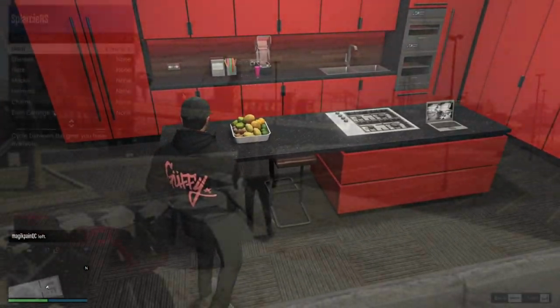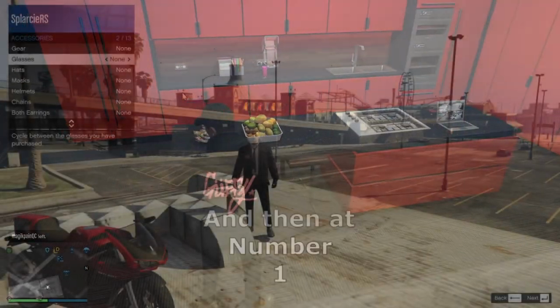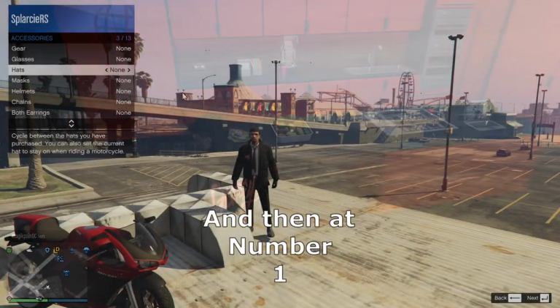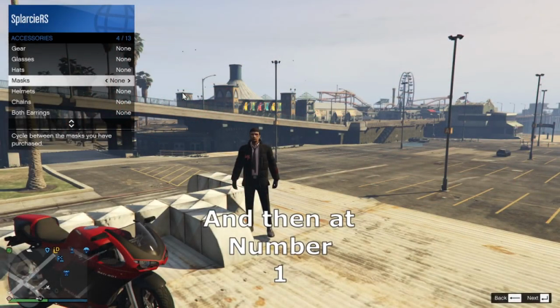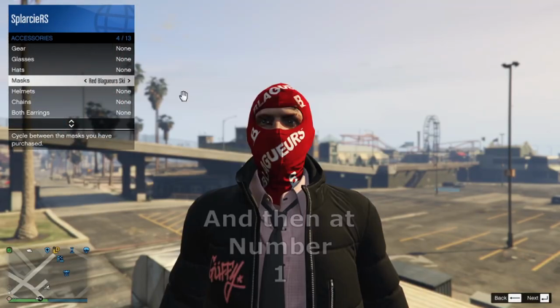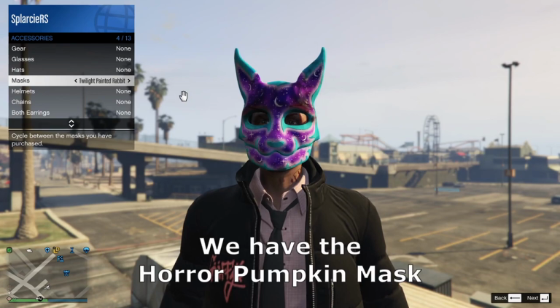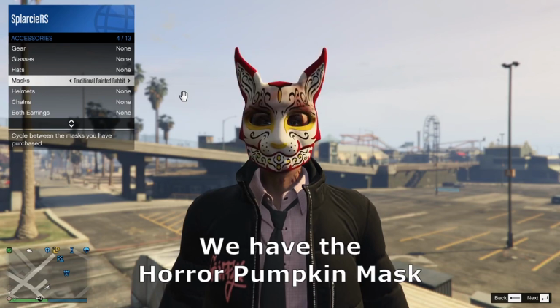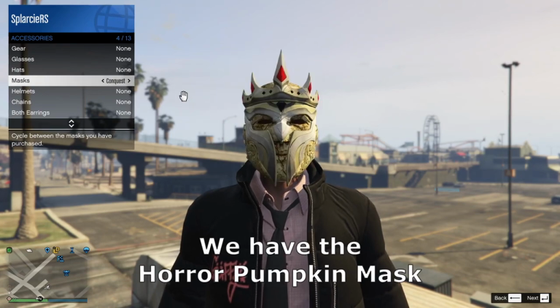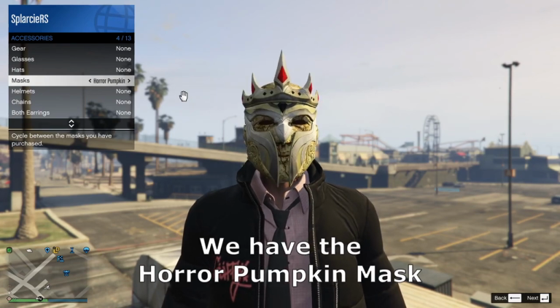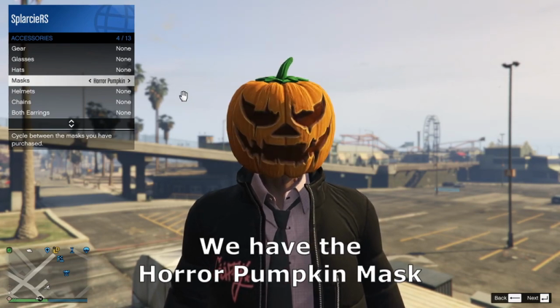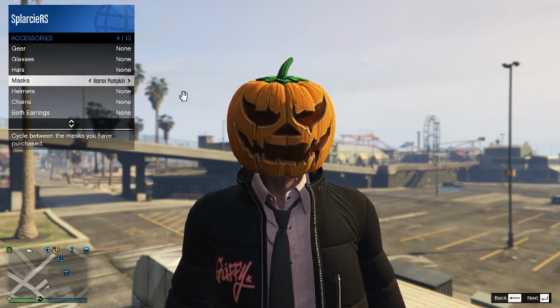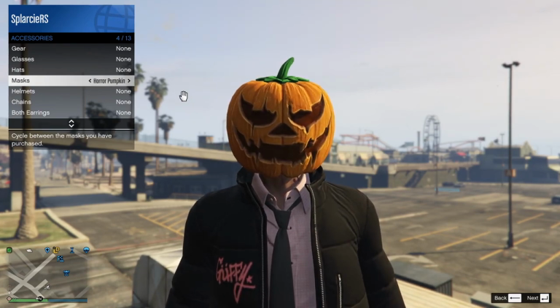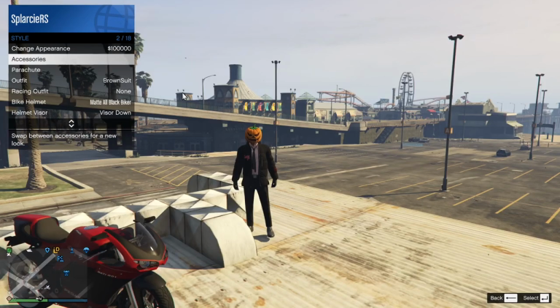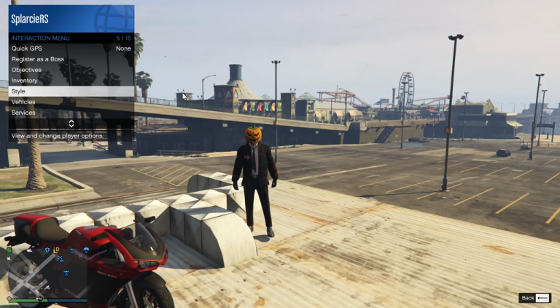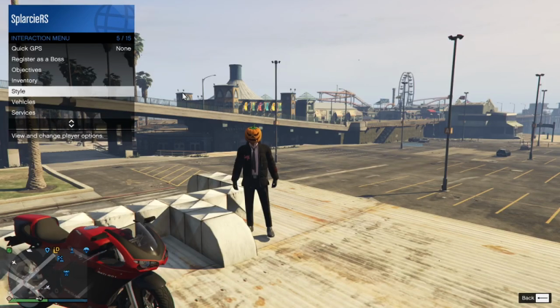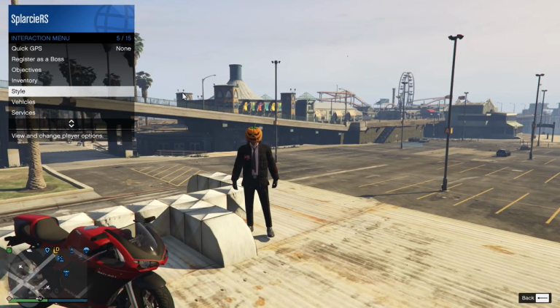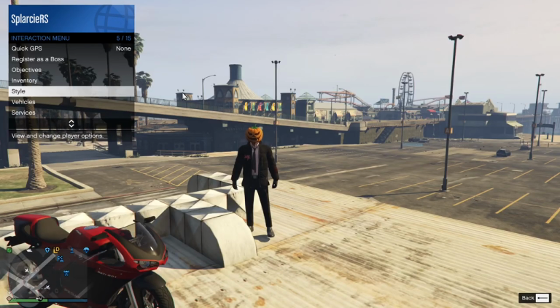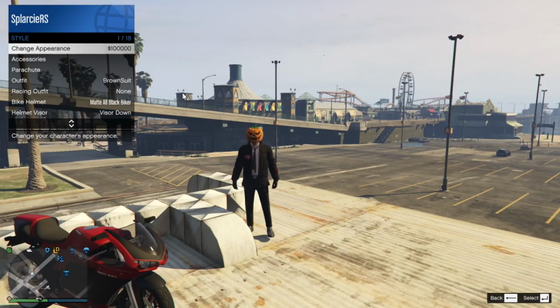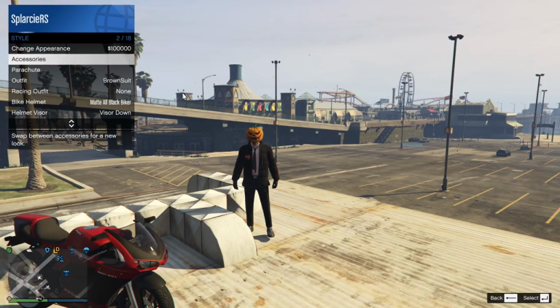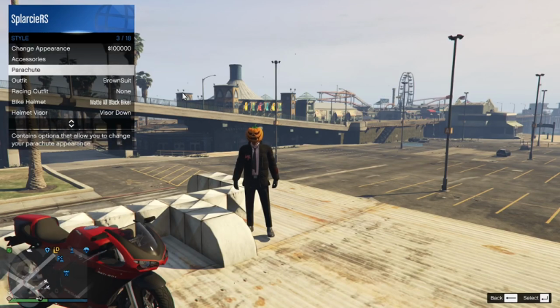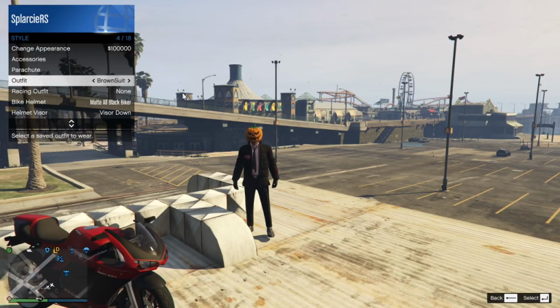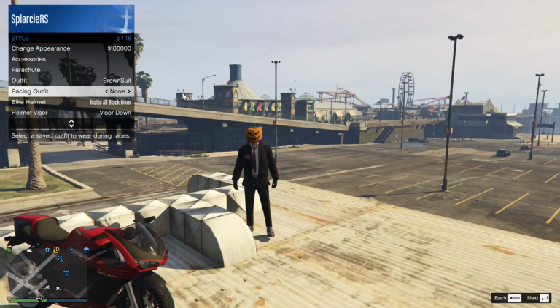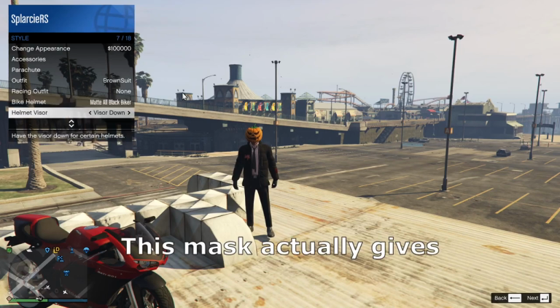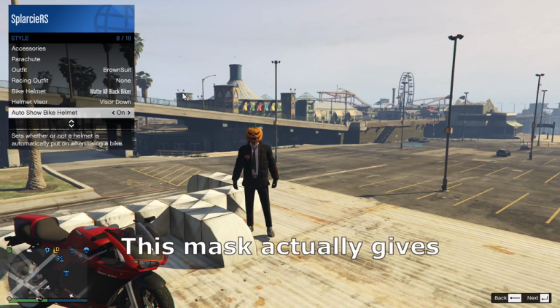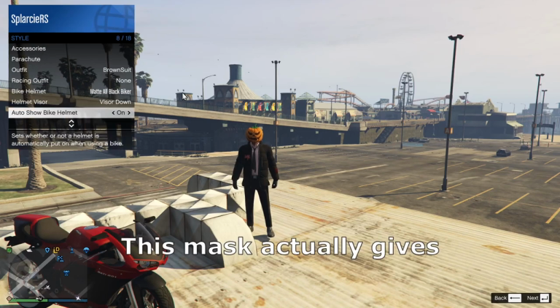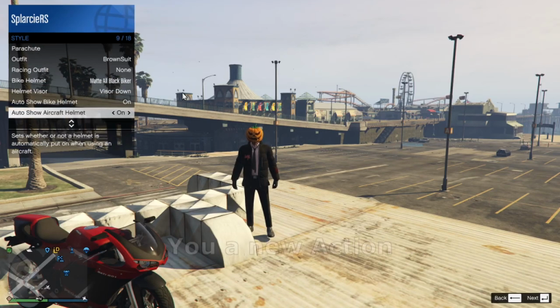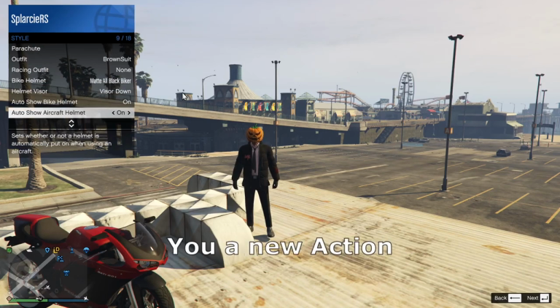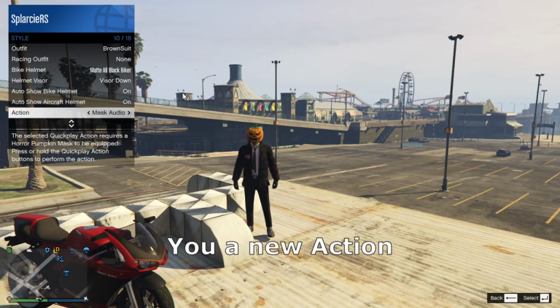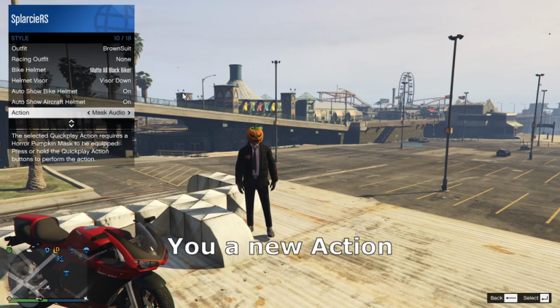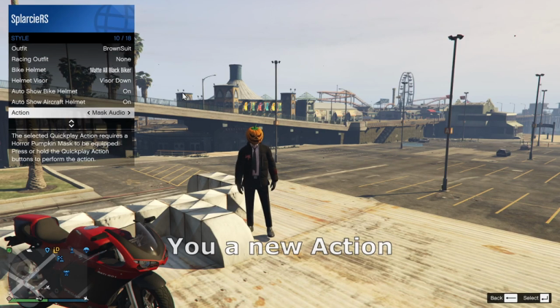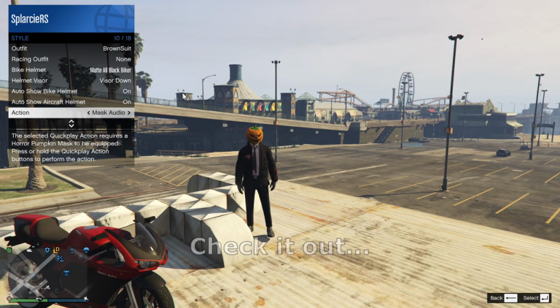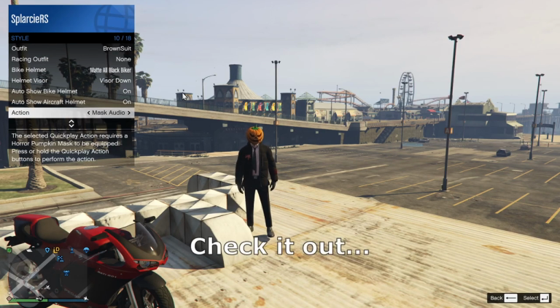And then at number 1, we have the horror pumpkin mask. This mask actually gives you a new action — check it out.